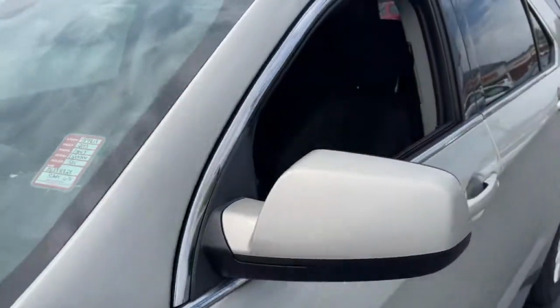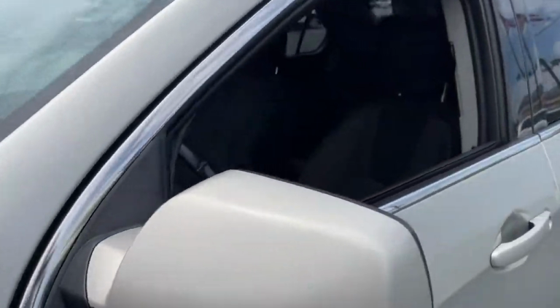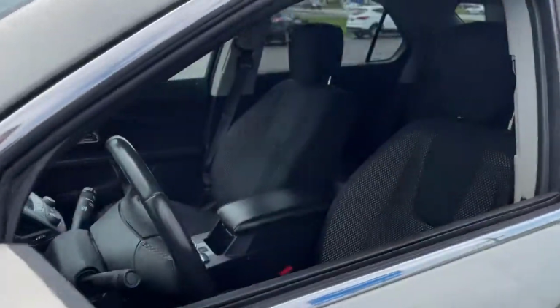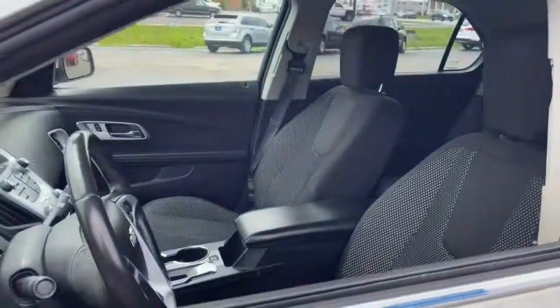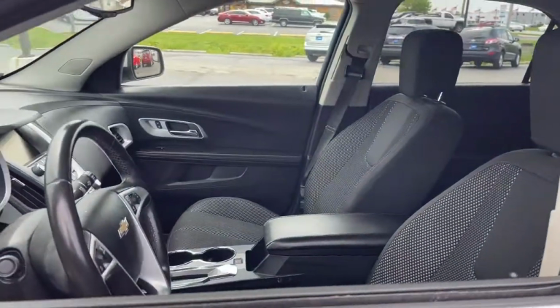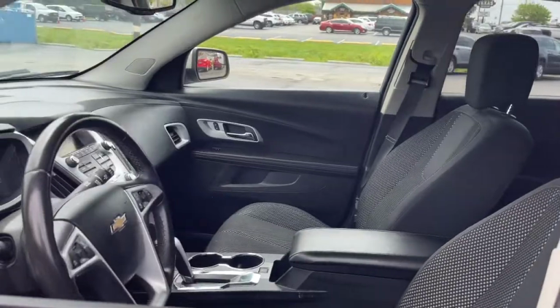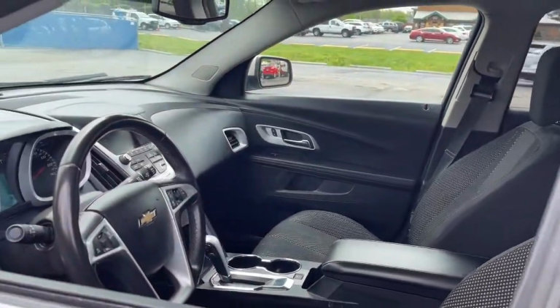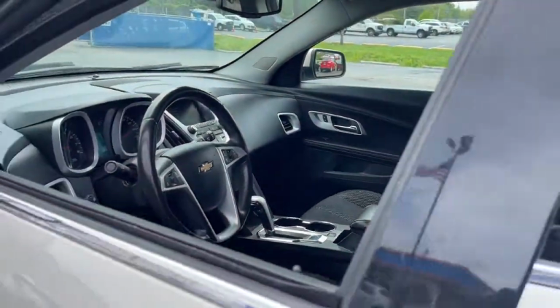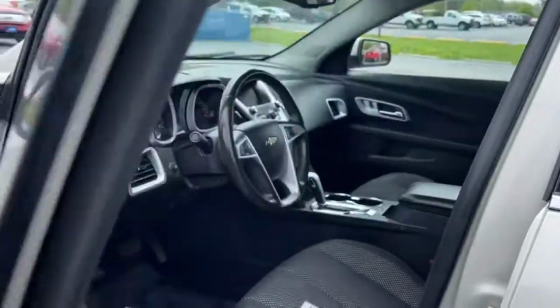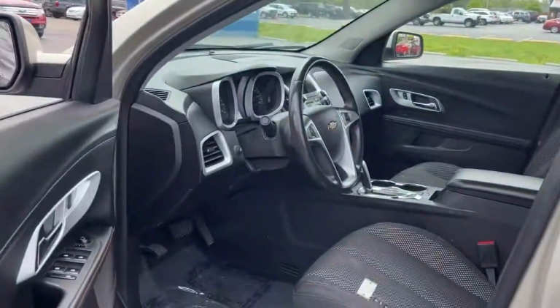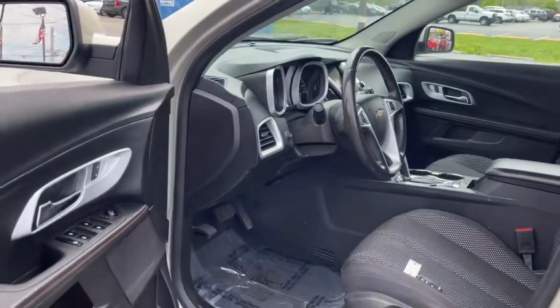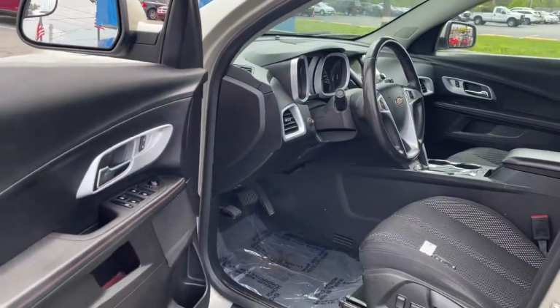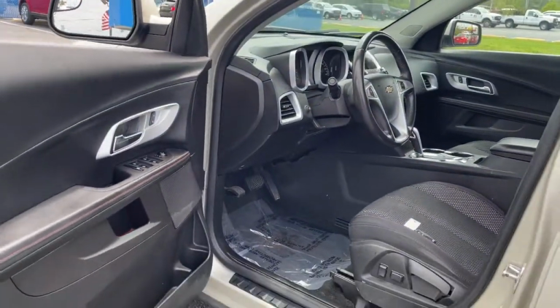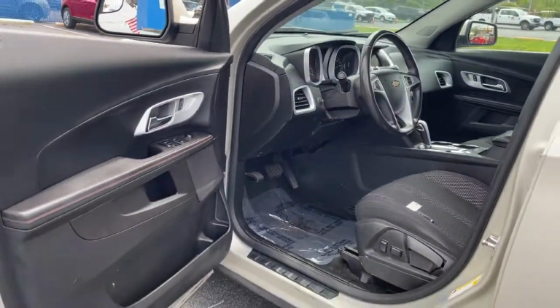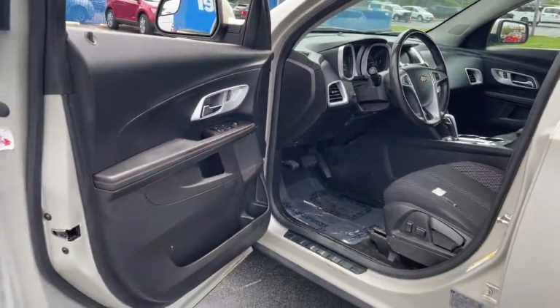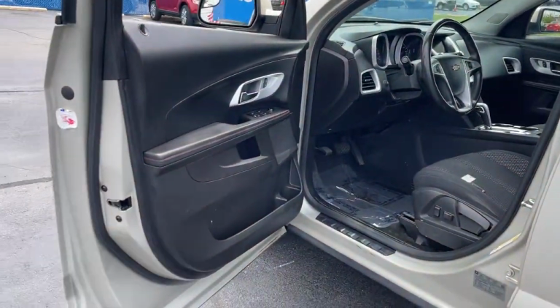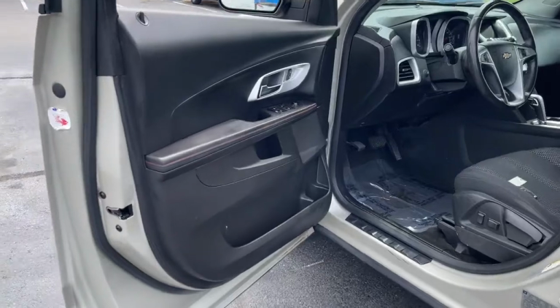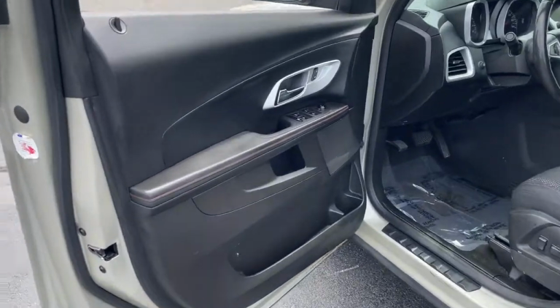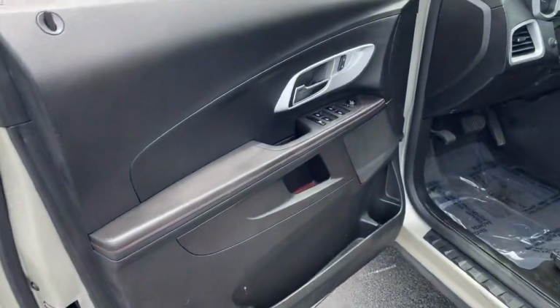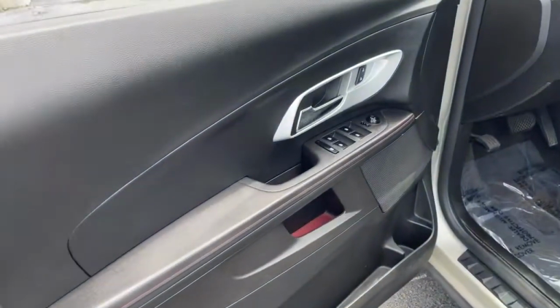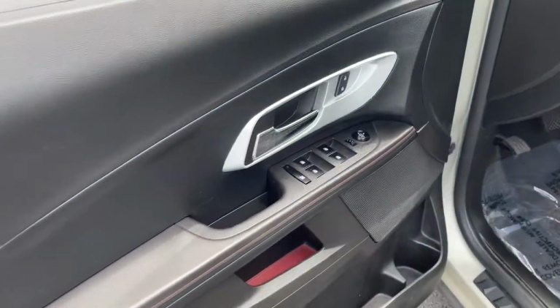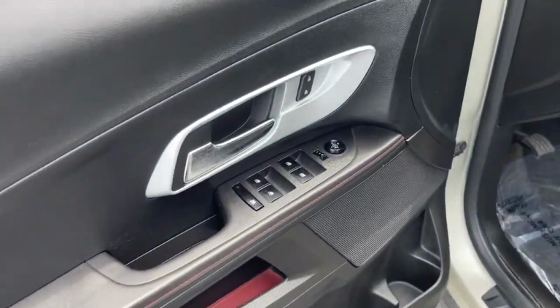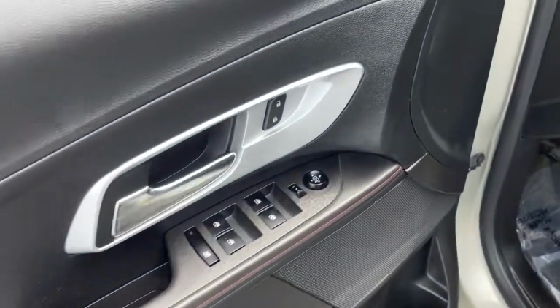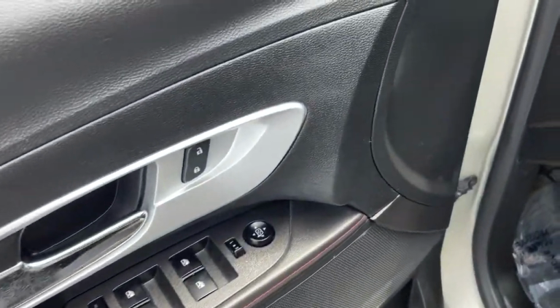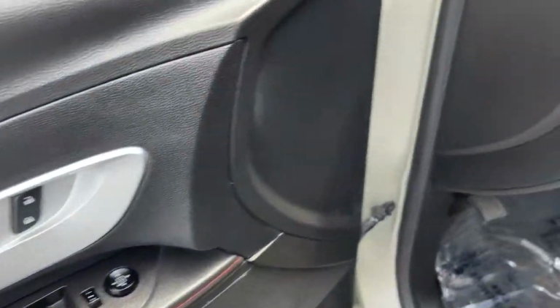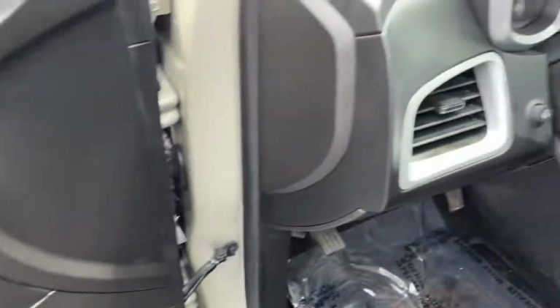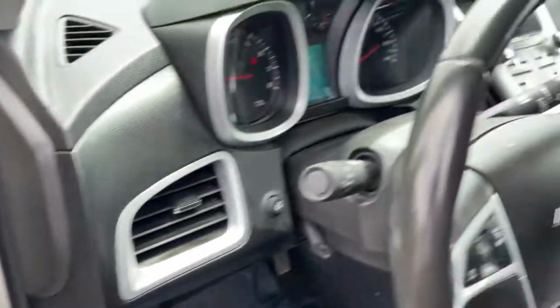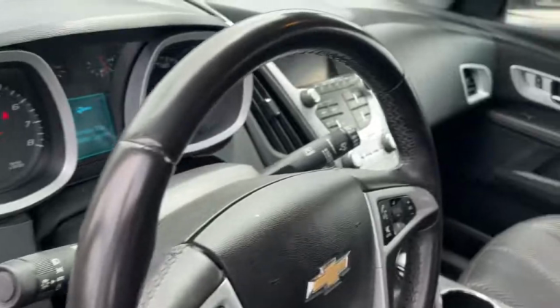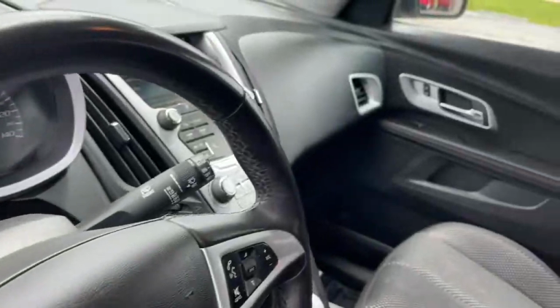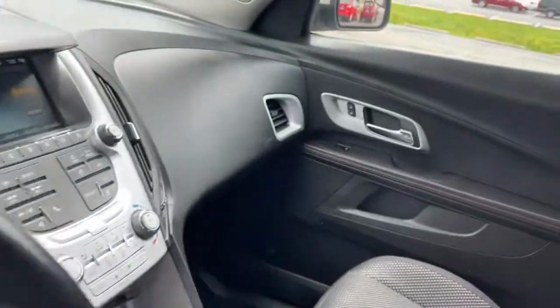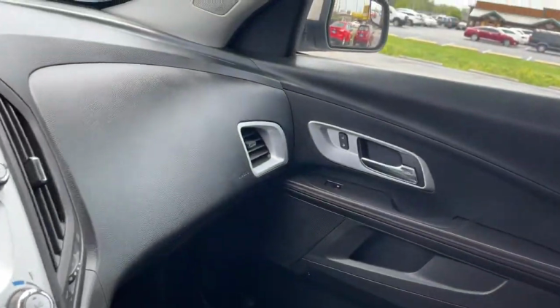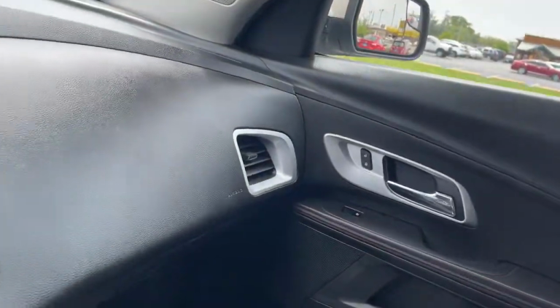Keyless entry, satellite radio, backup camera, heated mirrors, steering wheel audio controls, aluminum wheels, leather steering wheel, stability control, pass-through rear seat, driver adjustable lumbar.